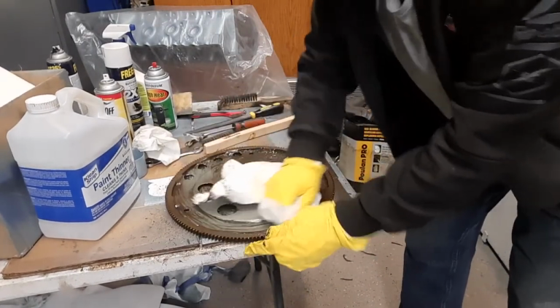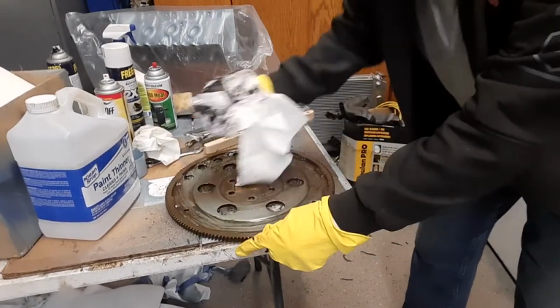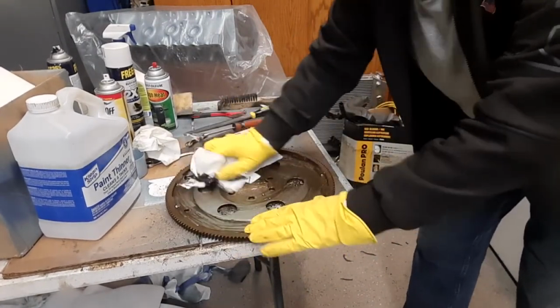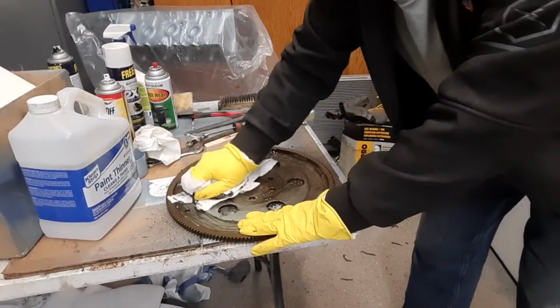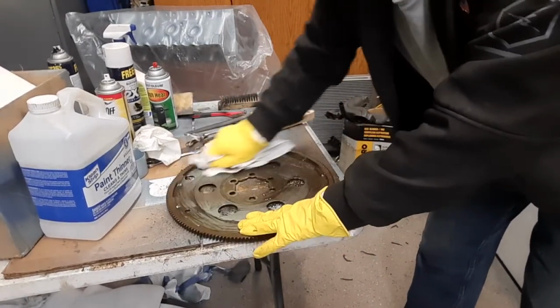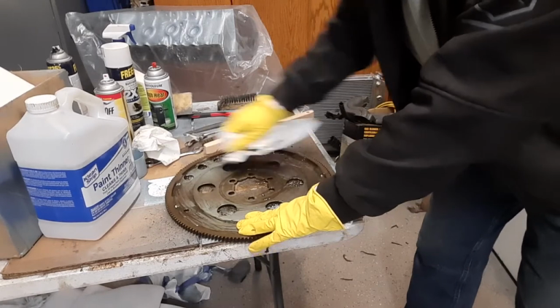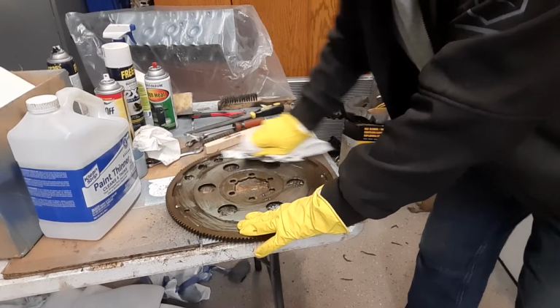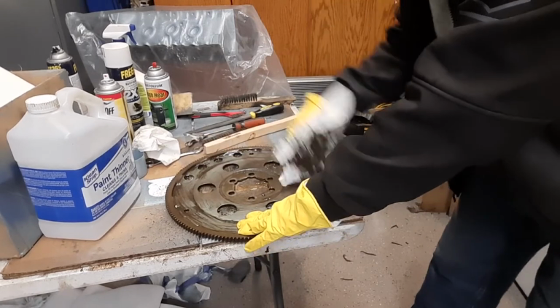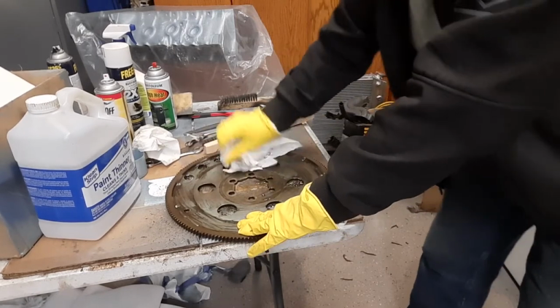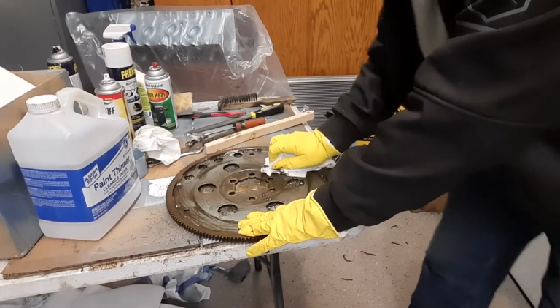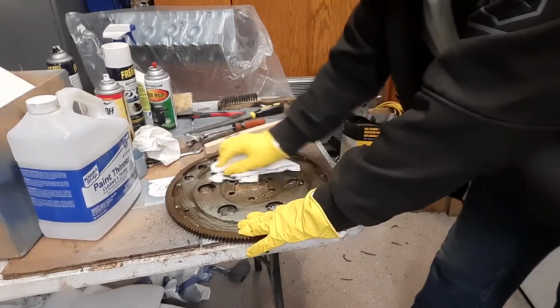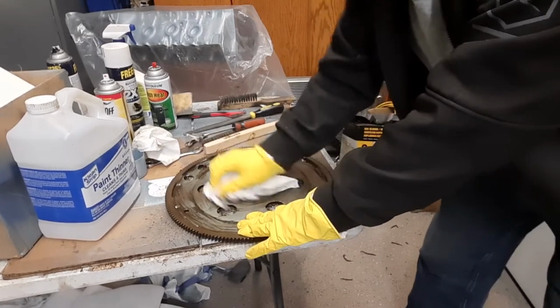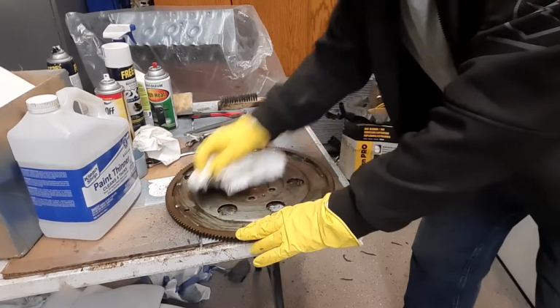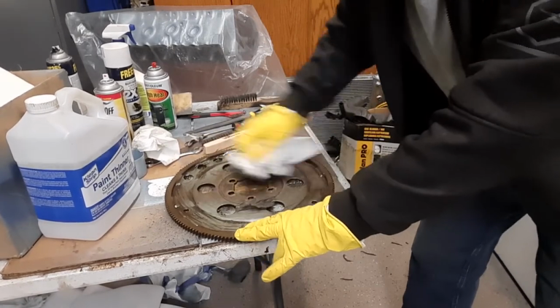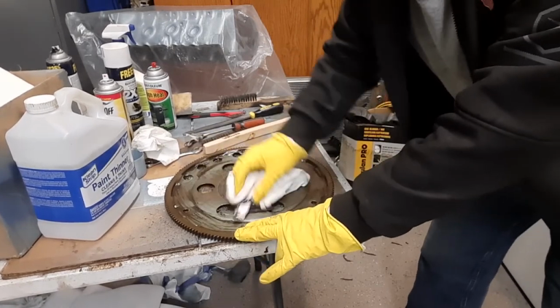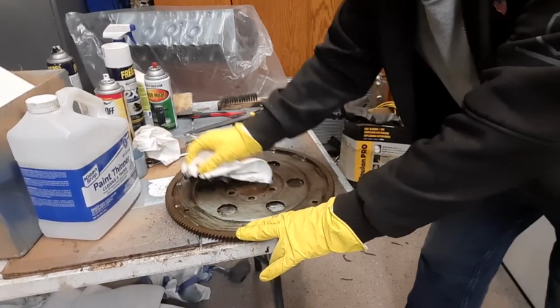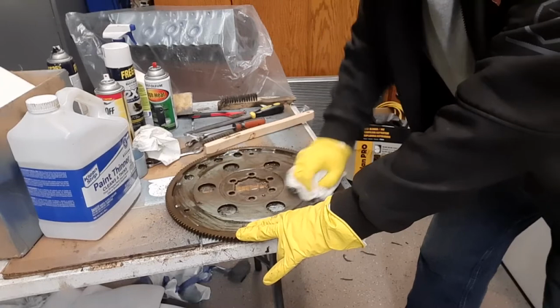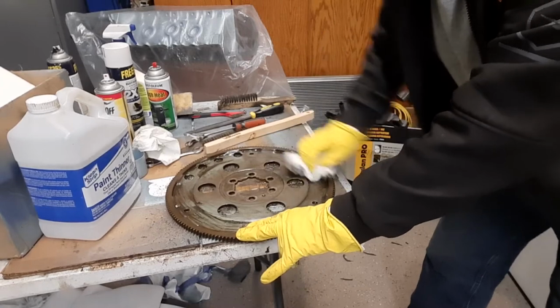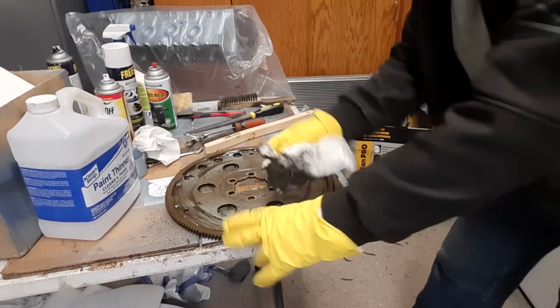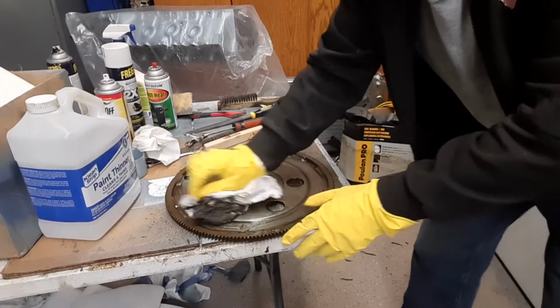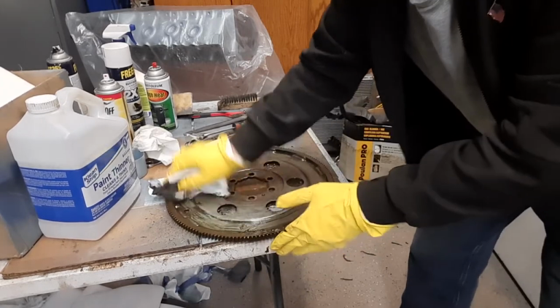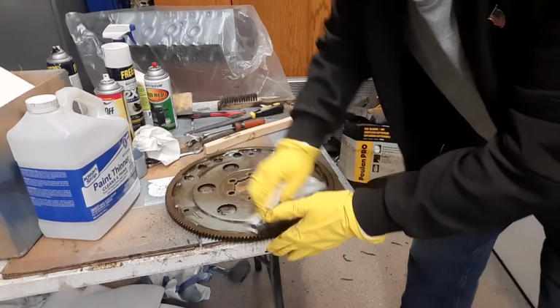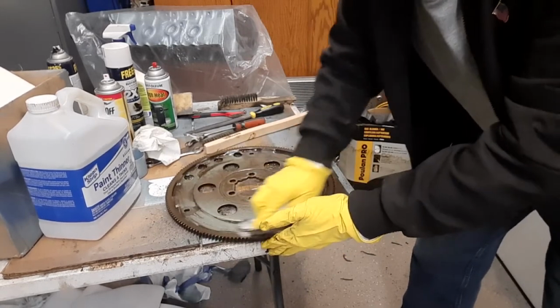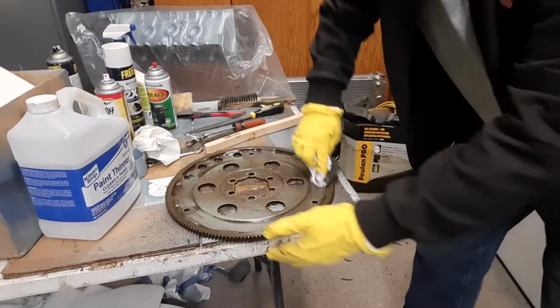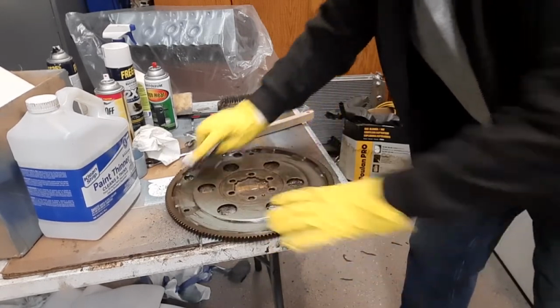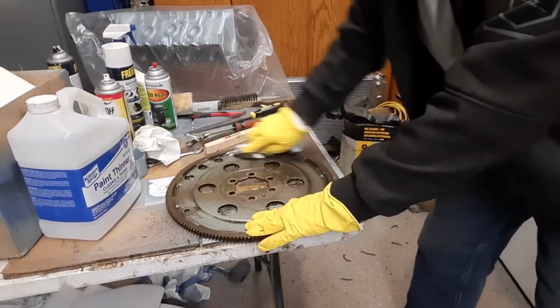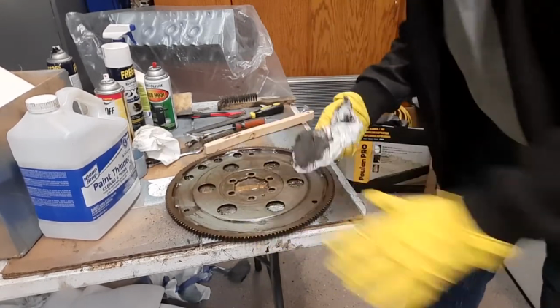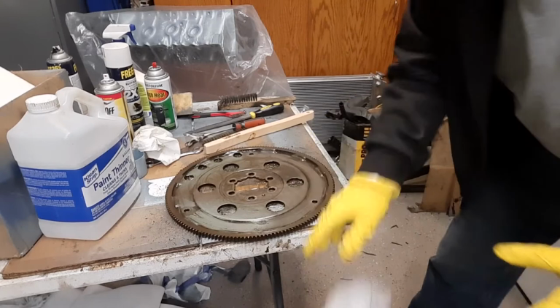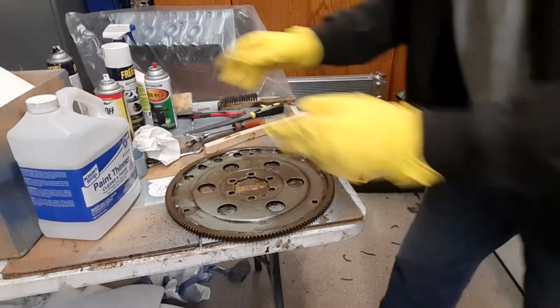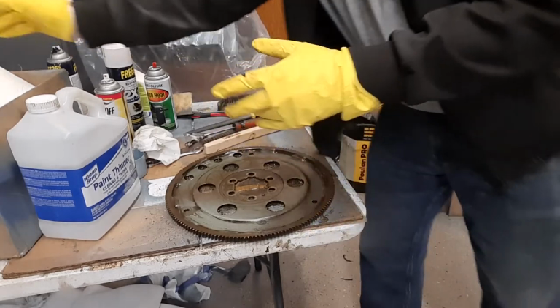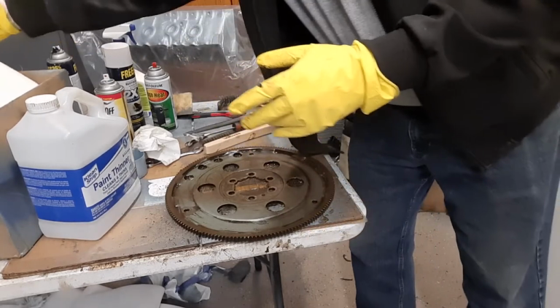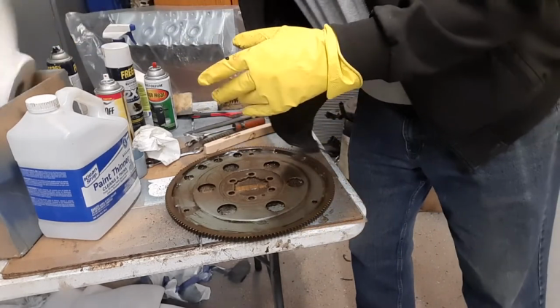Oh, look at that — breakdown of metal or paint or whatever is under here. Wow, I did not know that was under there. That was pretty awesome.